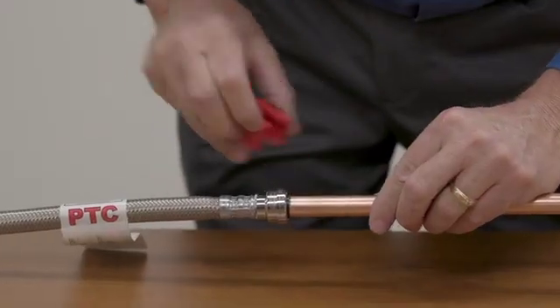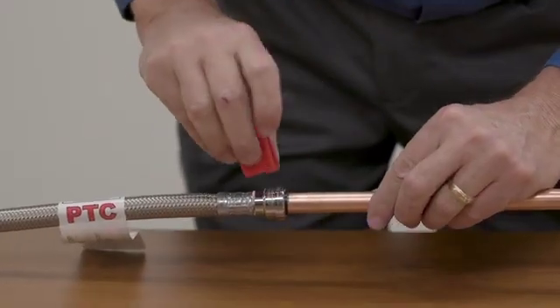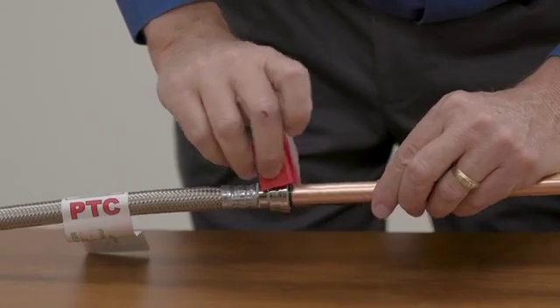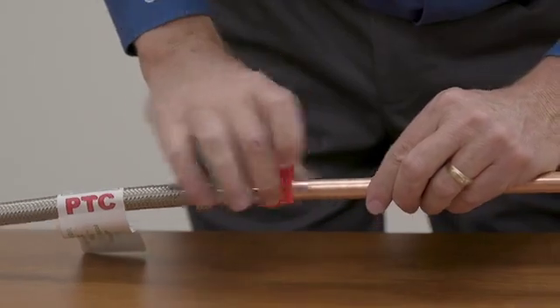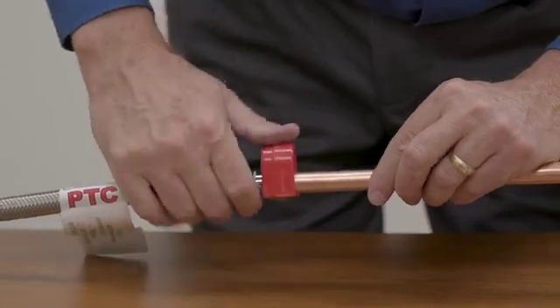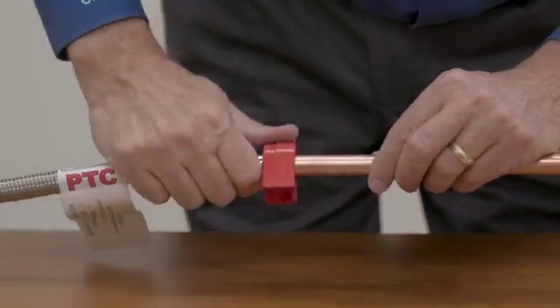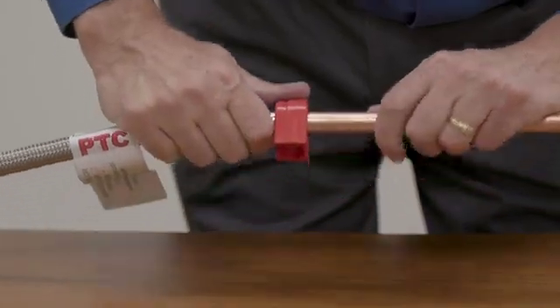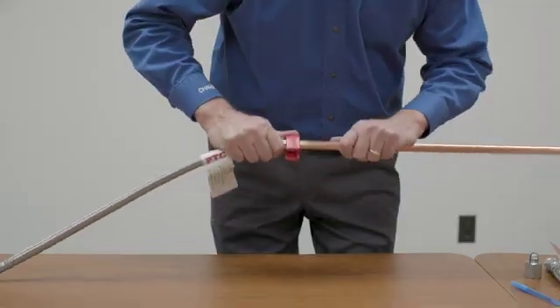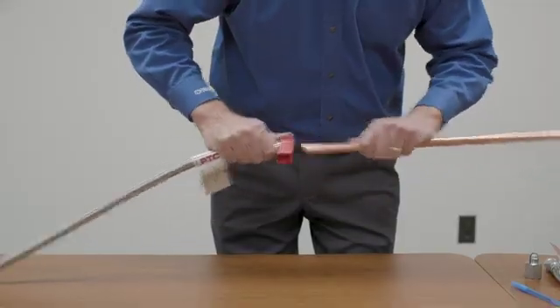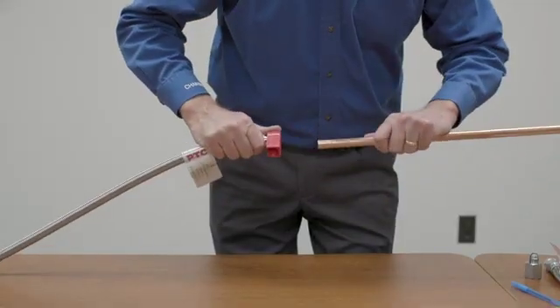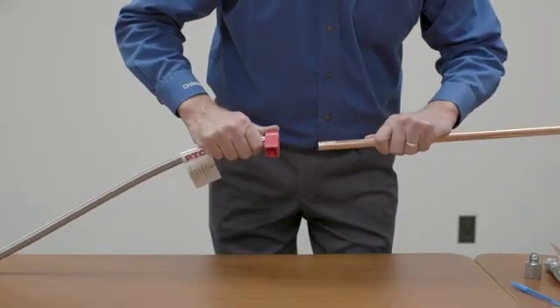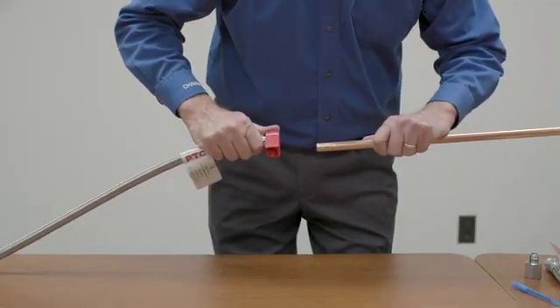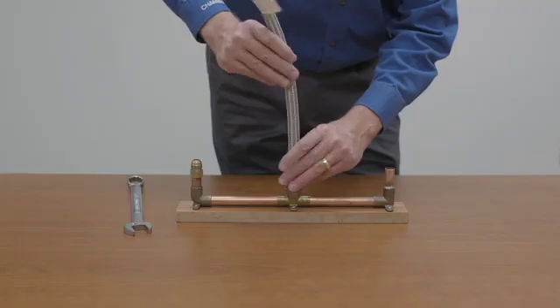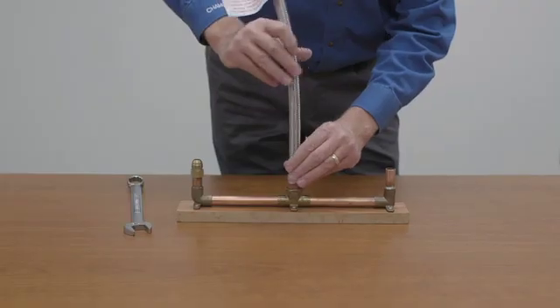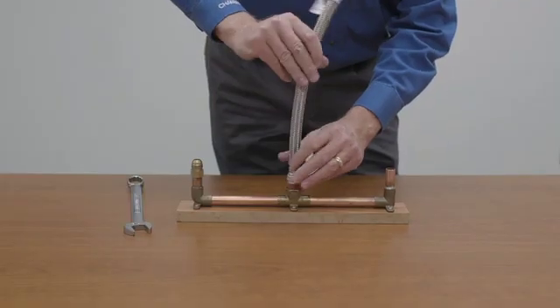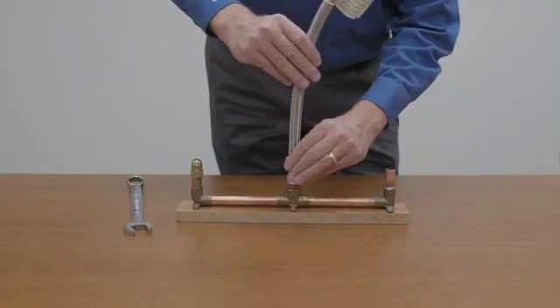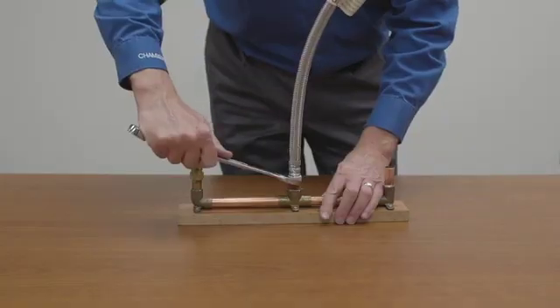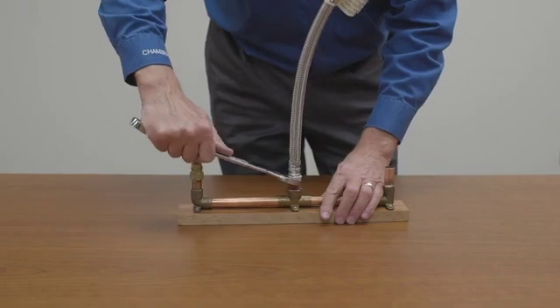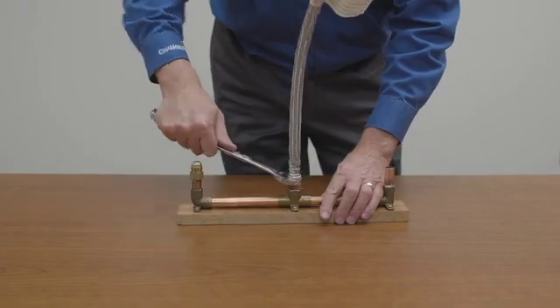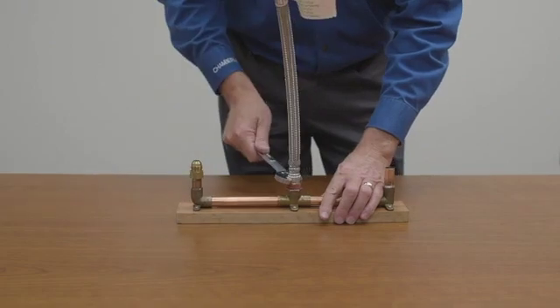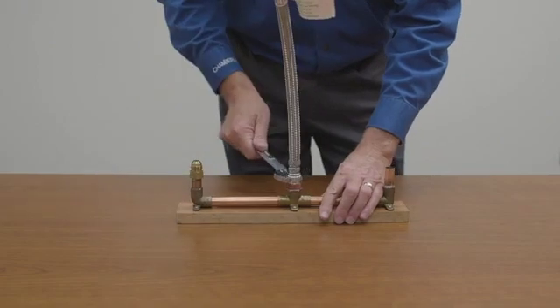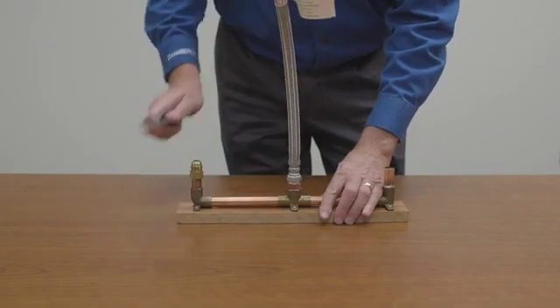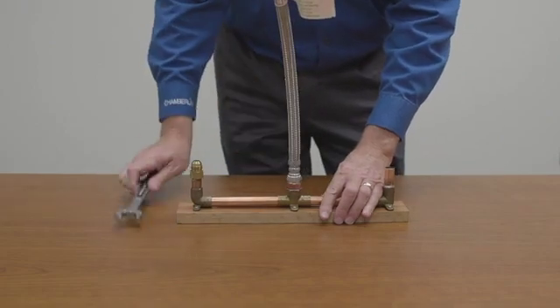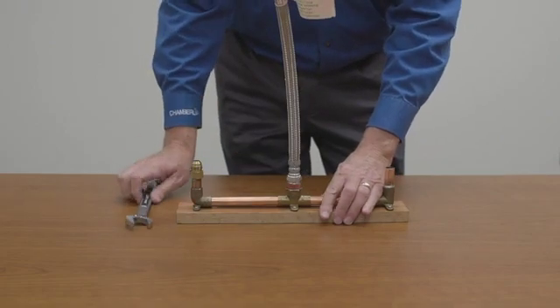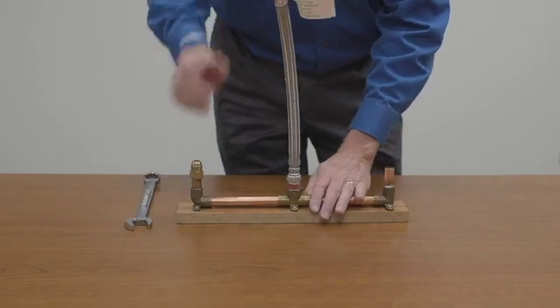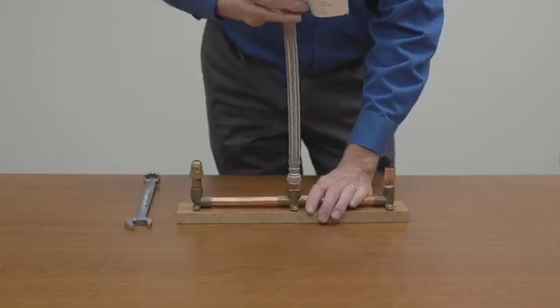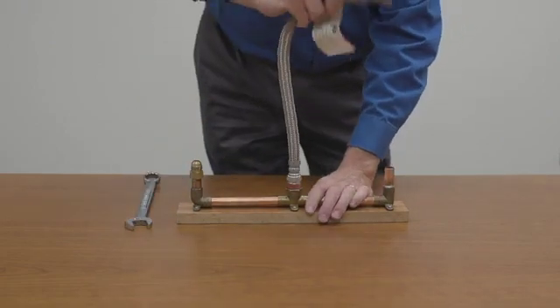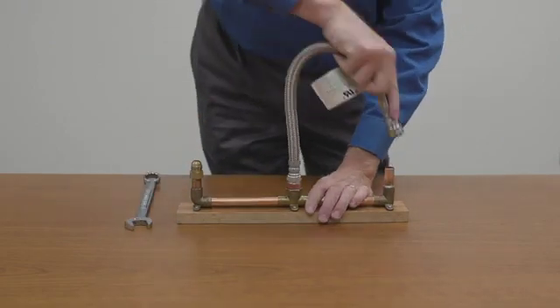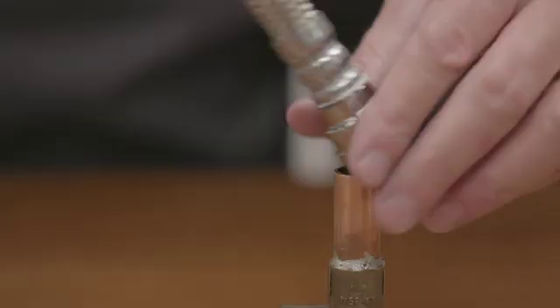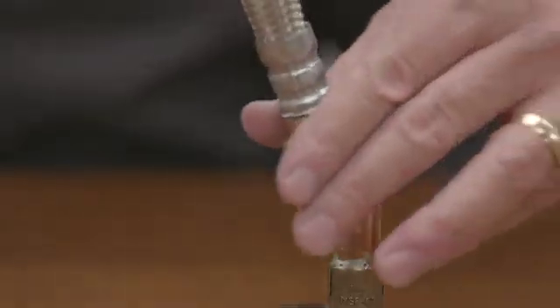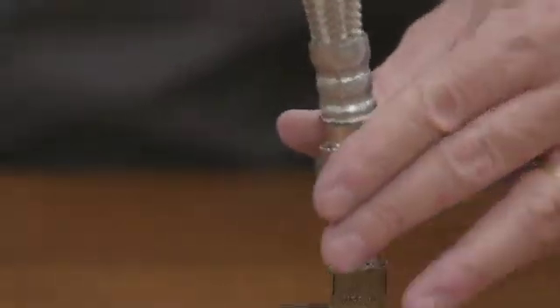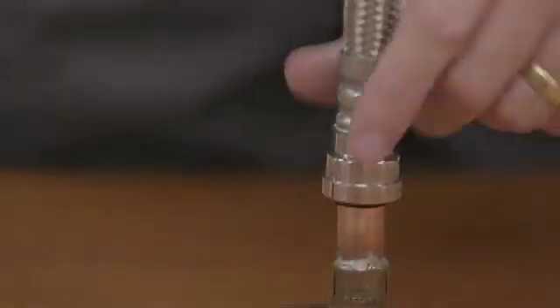Our new push-to-connect fitting is the fastest way to make a hose assembly connection. Push-to-connect fittings may be combined with our other end fittings to make the right connection for any application.